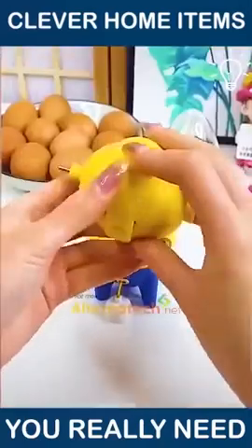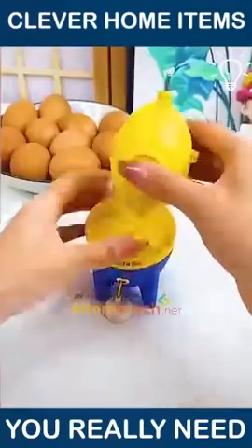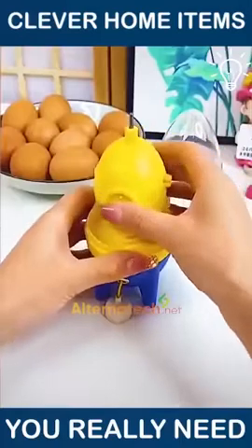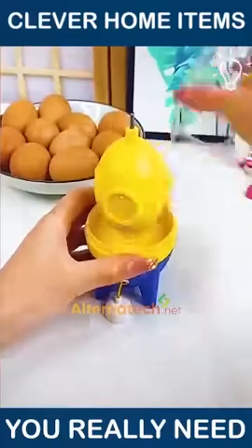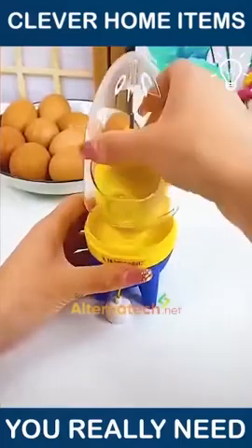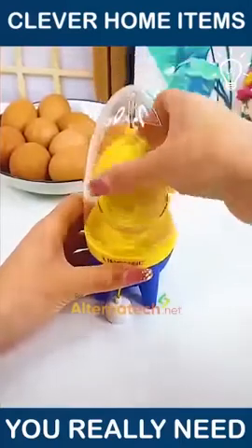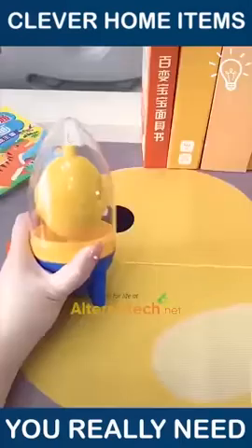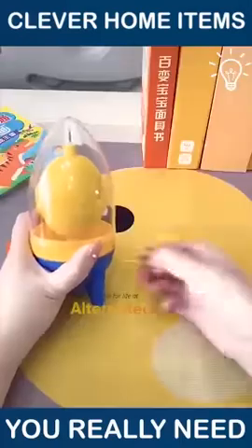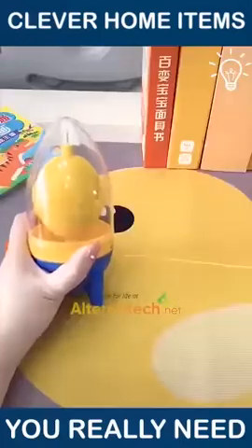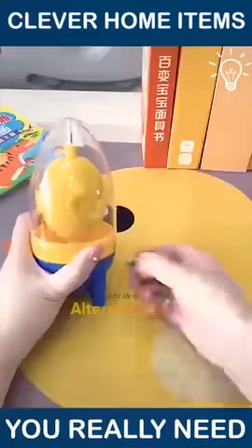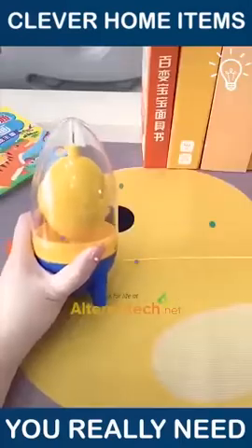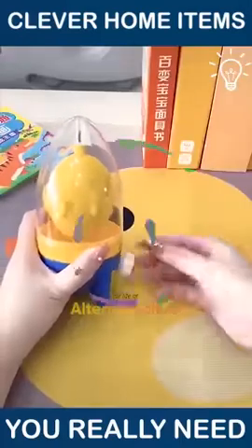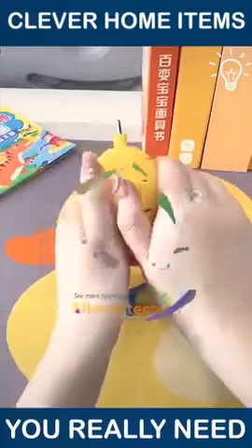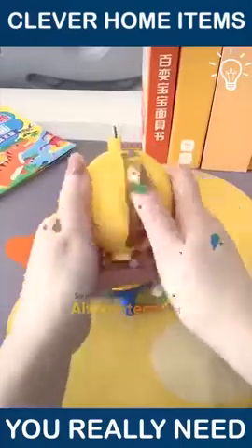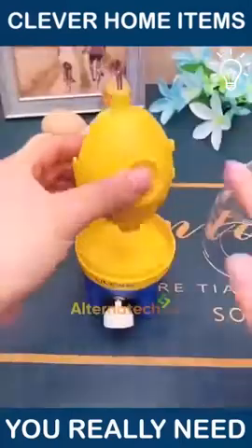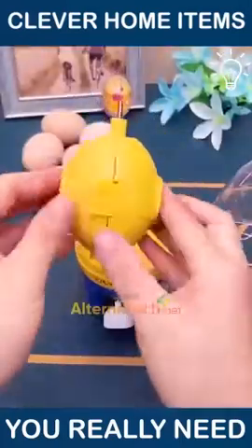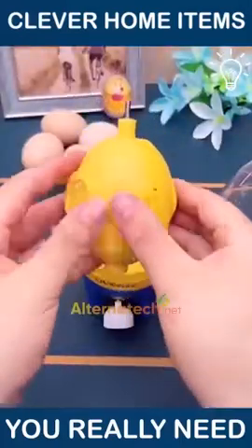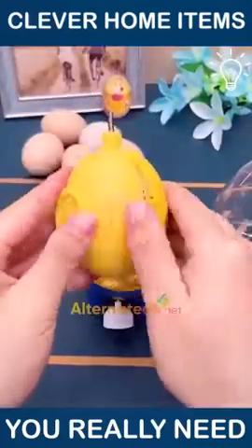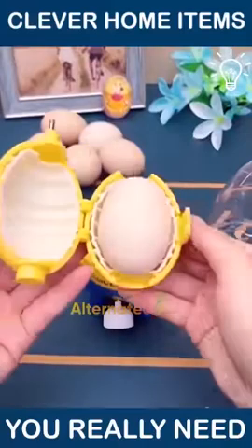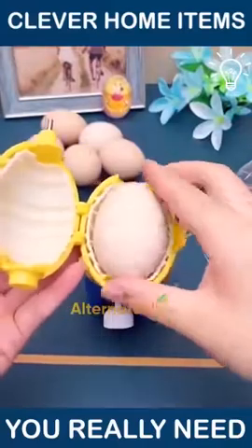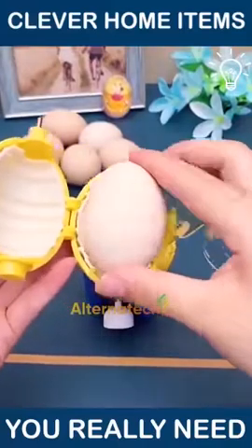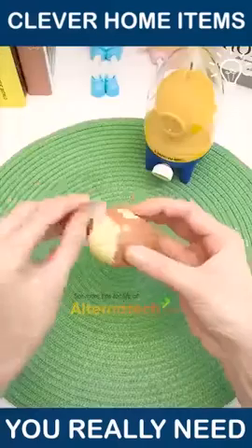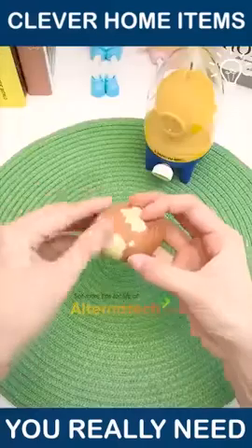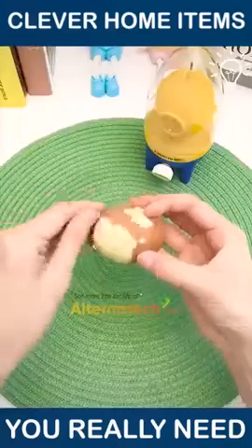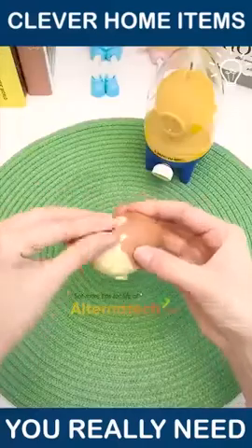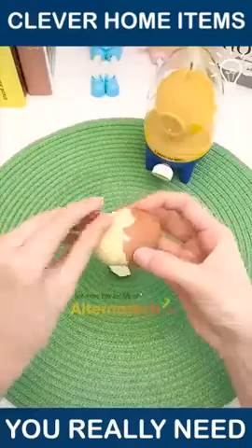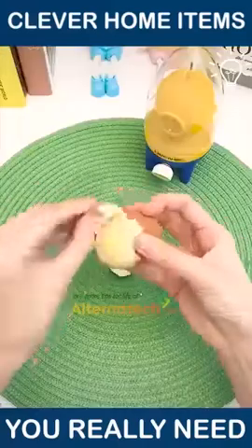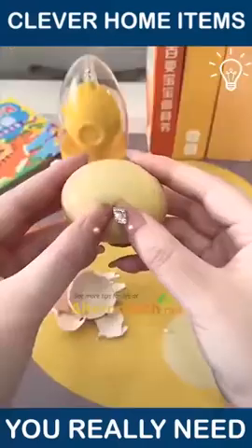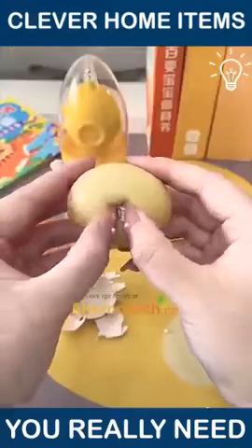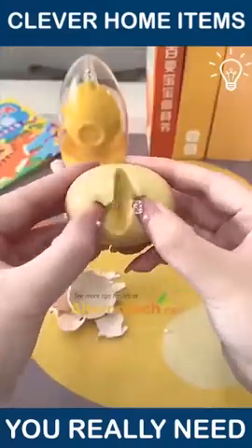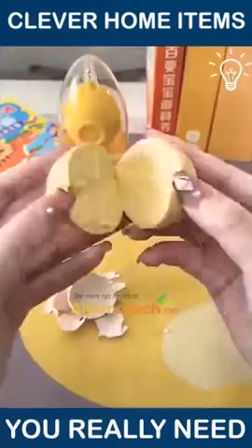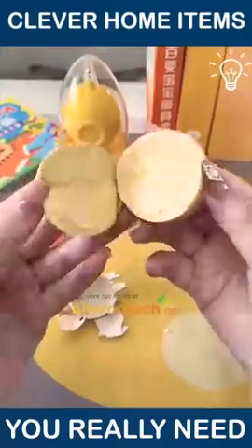Watch how interesting this tool is! This is what you see after you peel the boiled egg after using it.